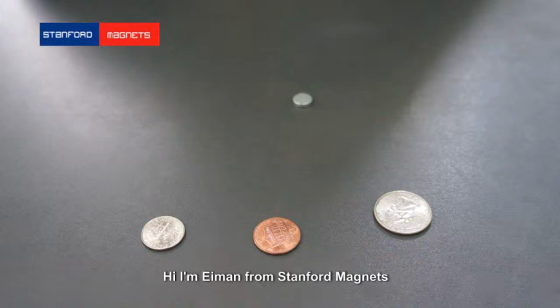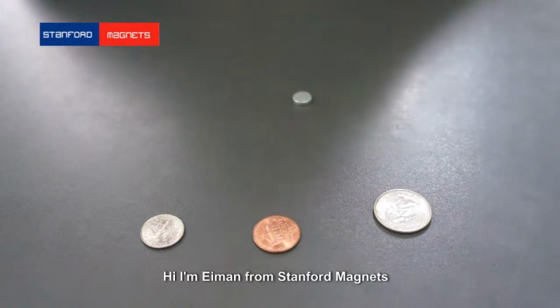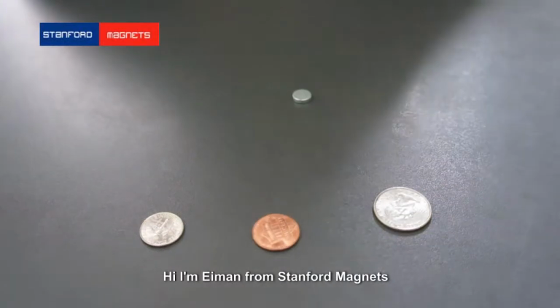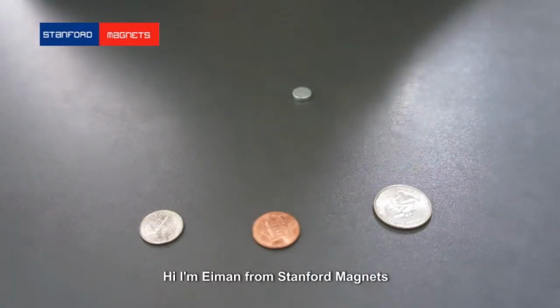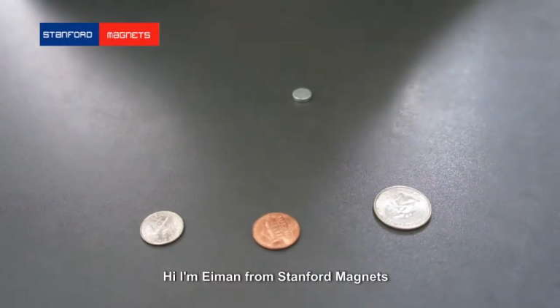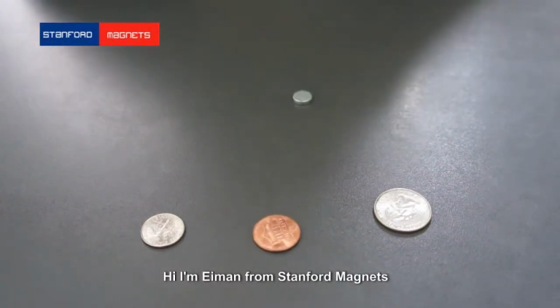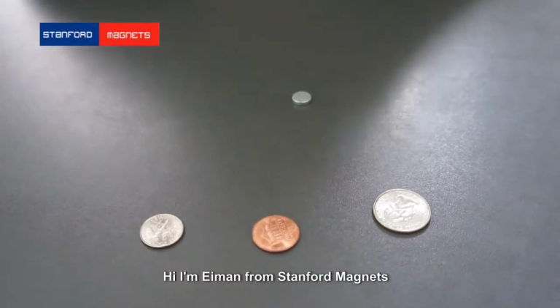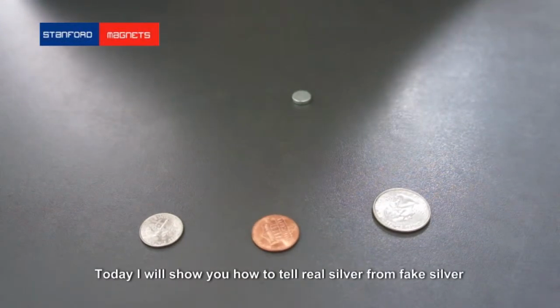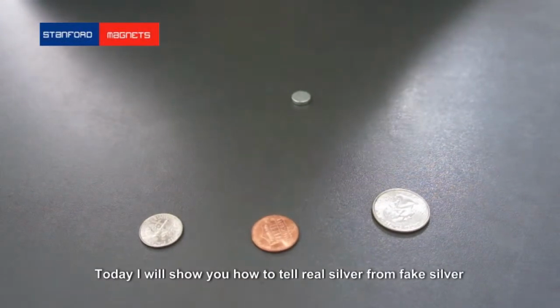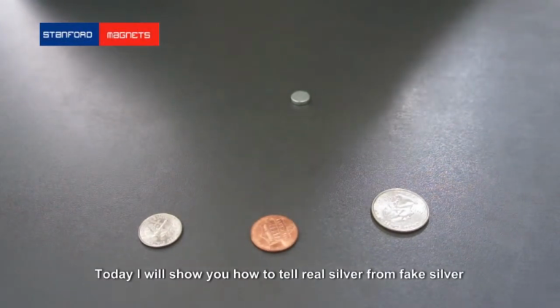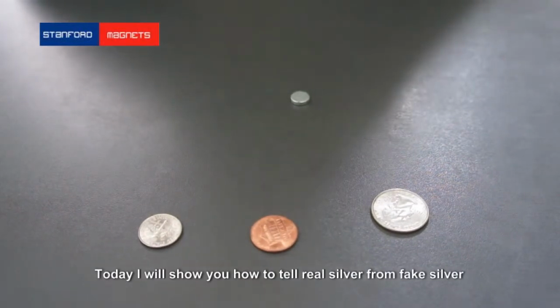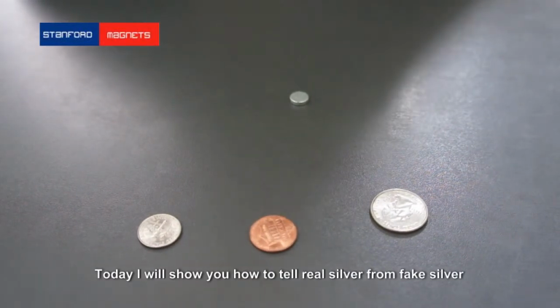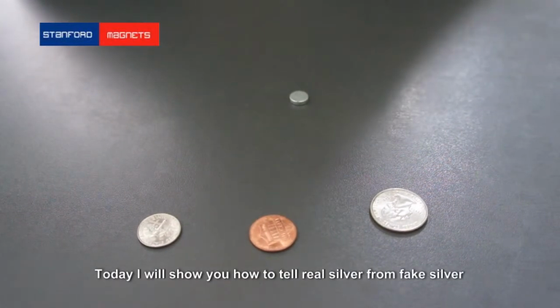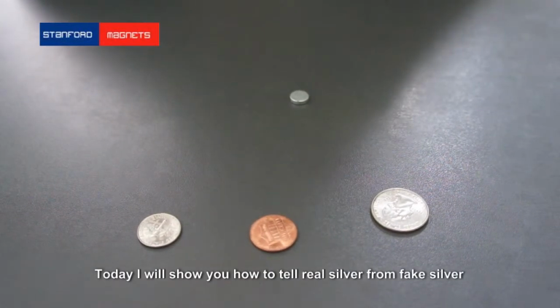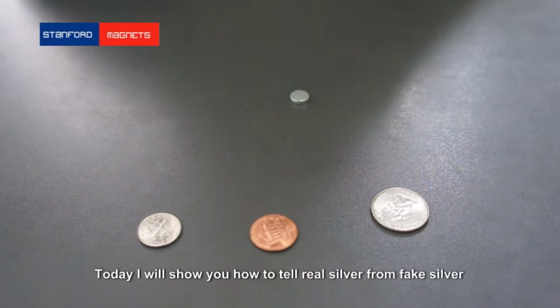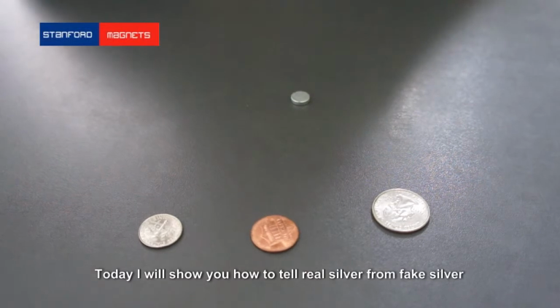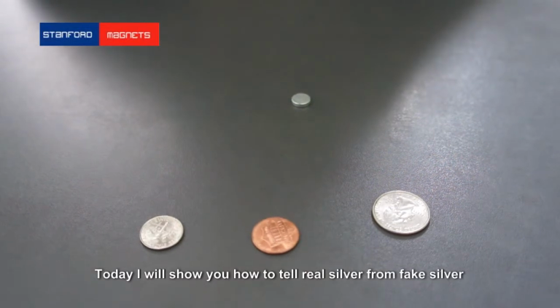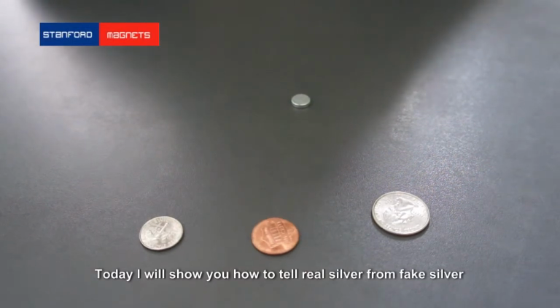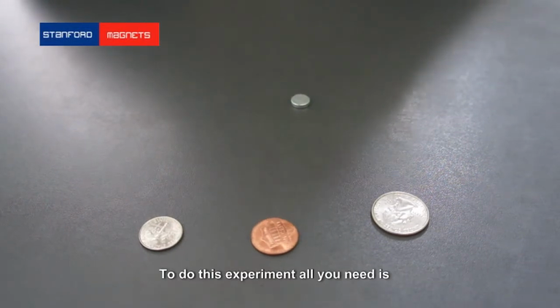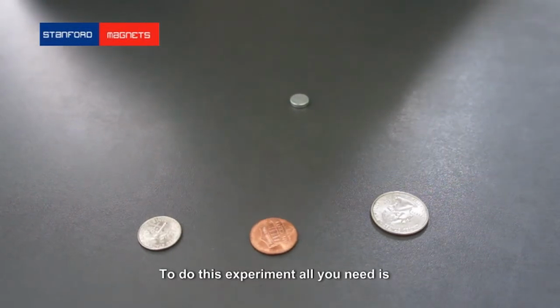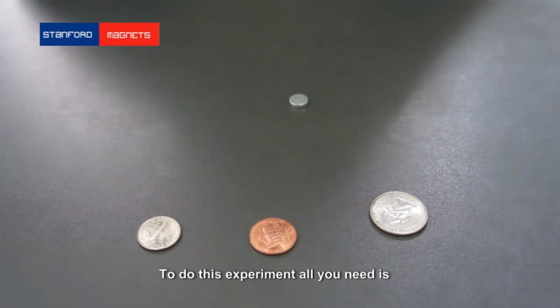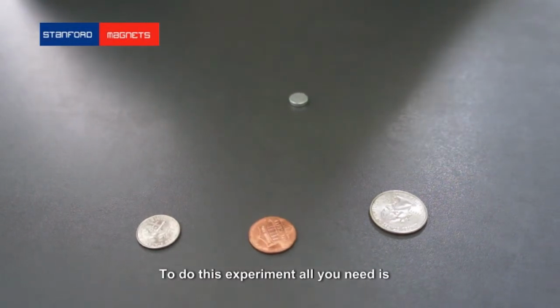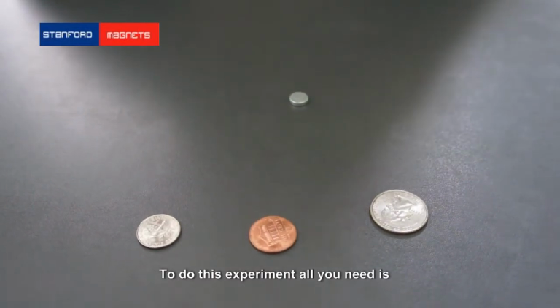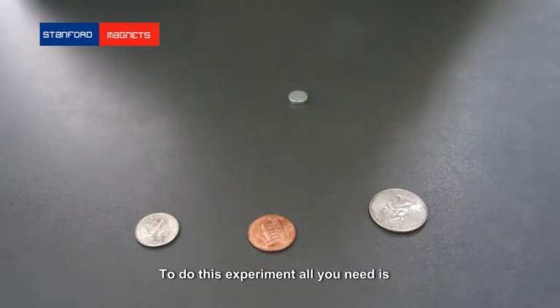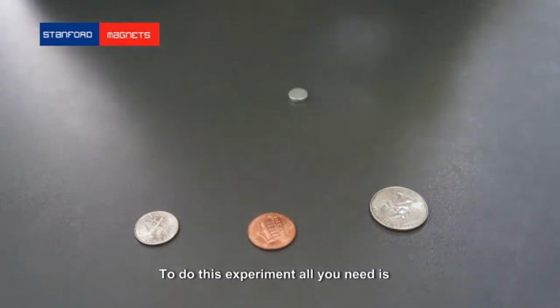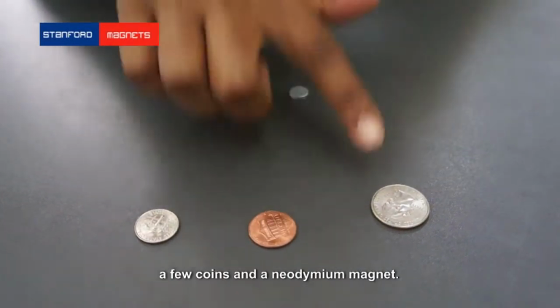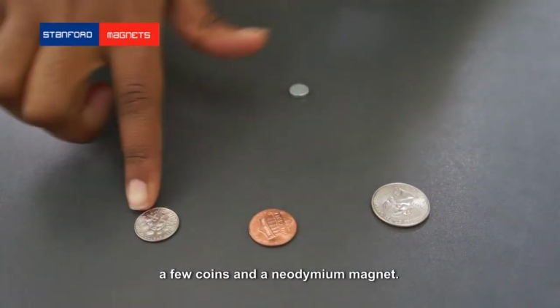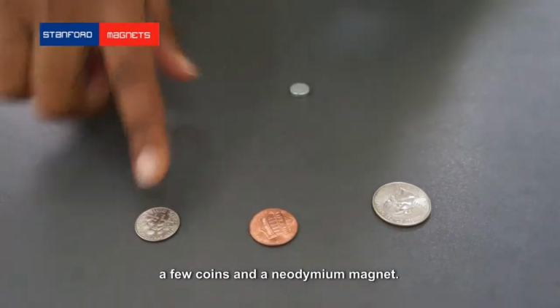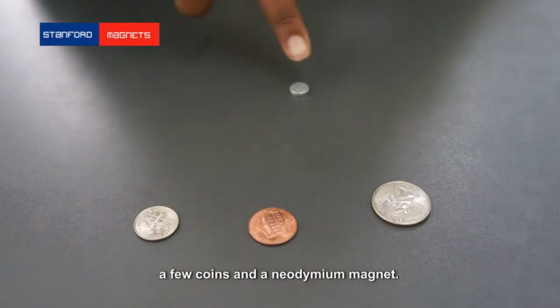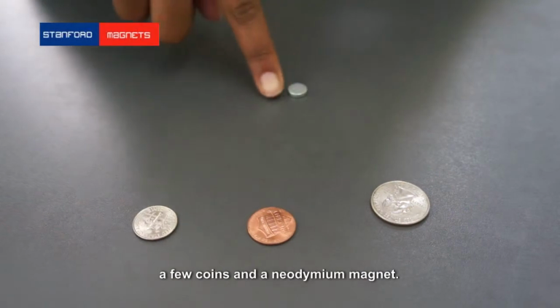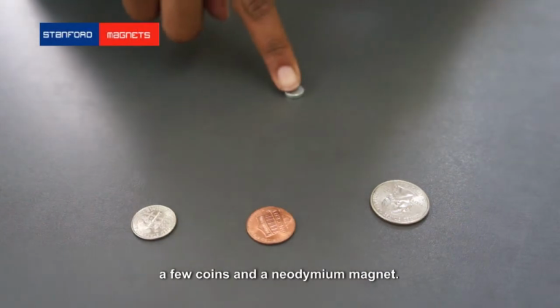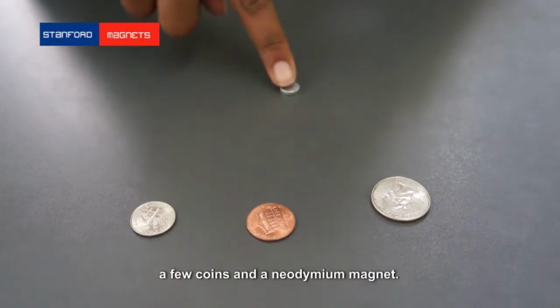Hi, I'm Iman from Stanford Magnets. Today I'm going to show you how you can tell real silver from fake silver. To do this experiment, all you will need is a few coins and a neodymium magnet.